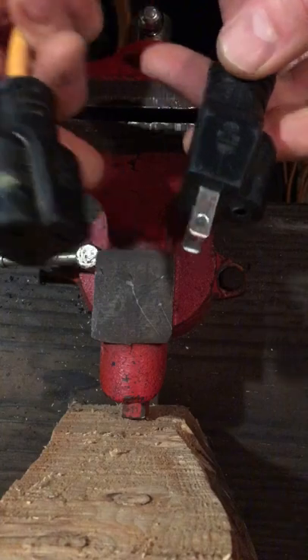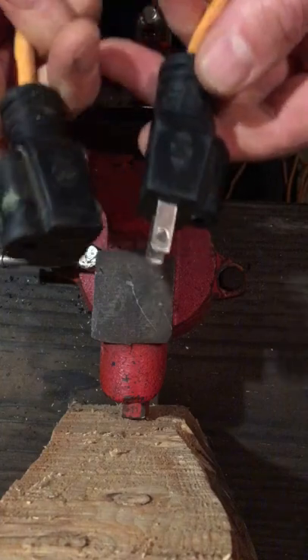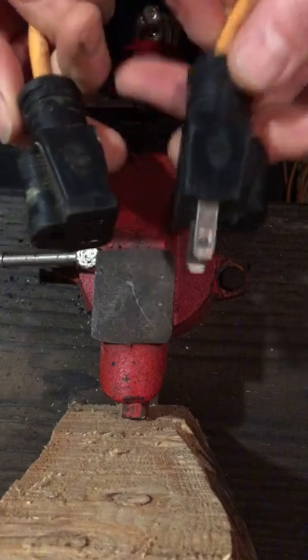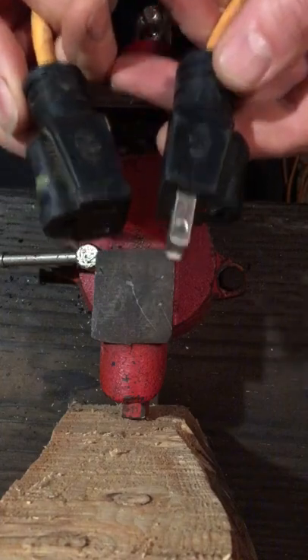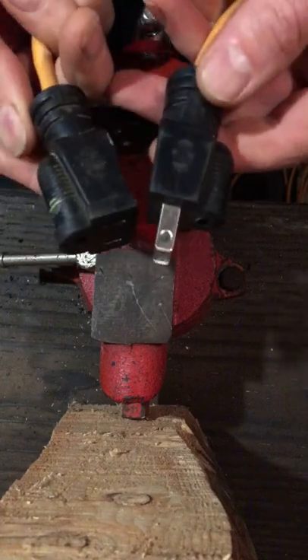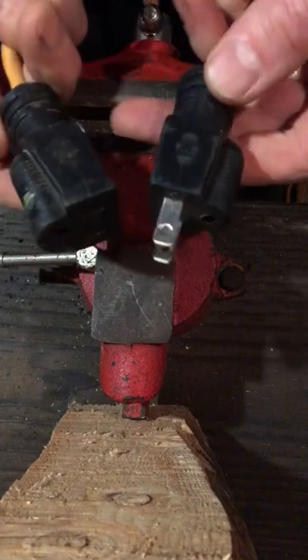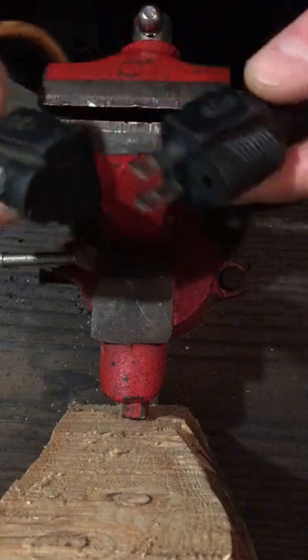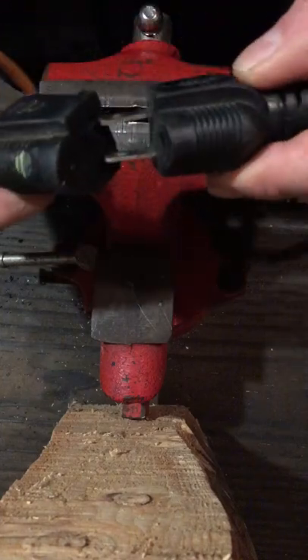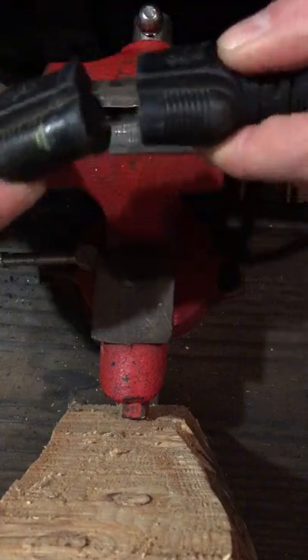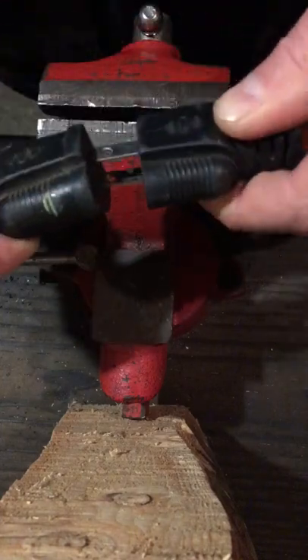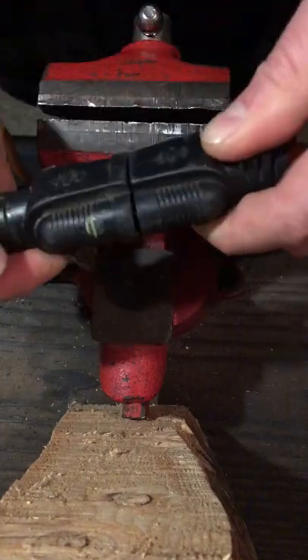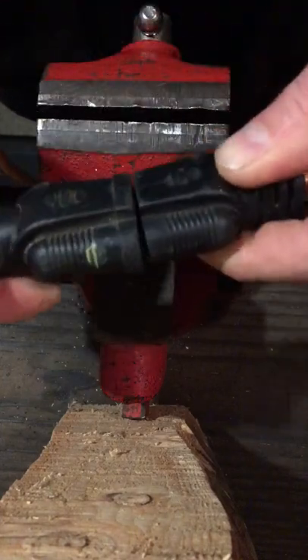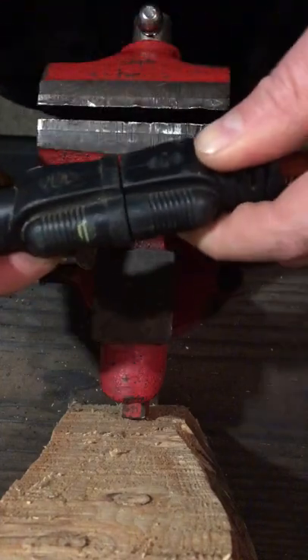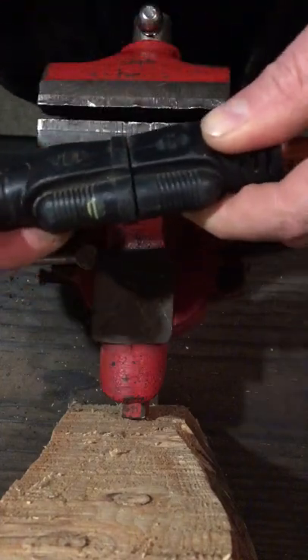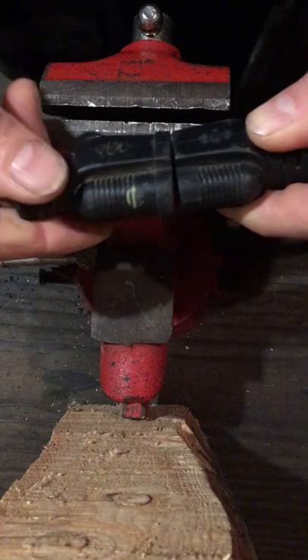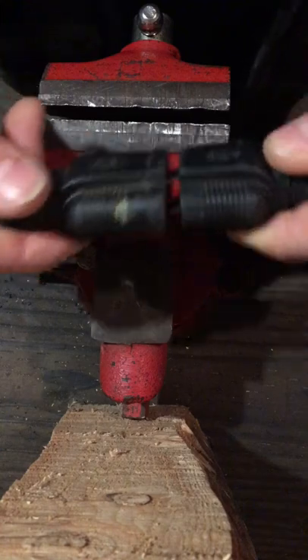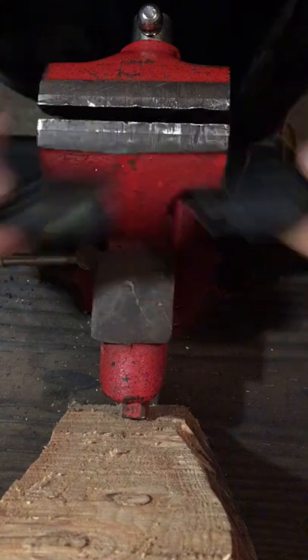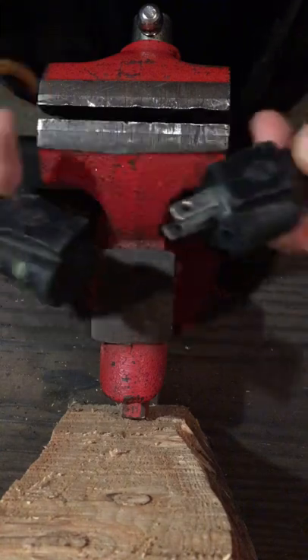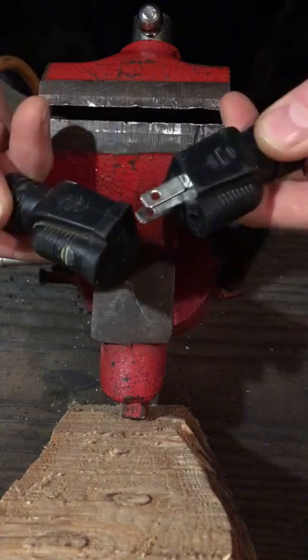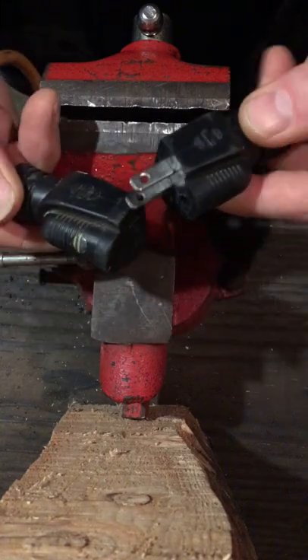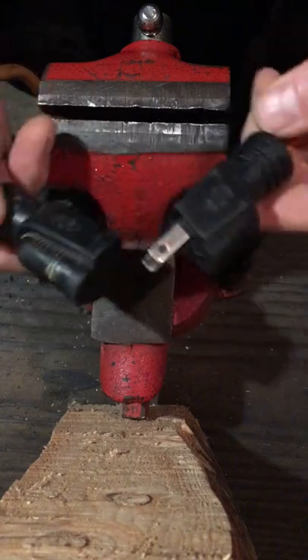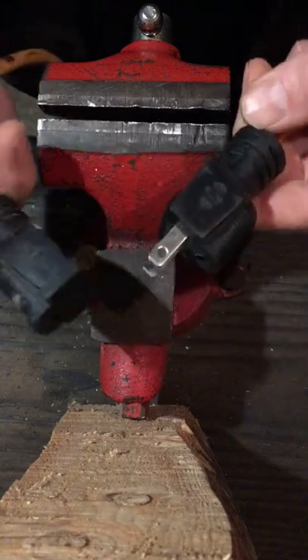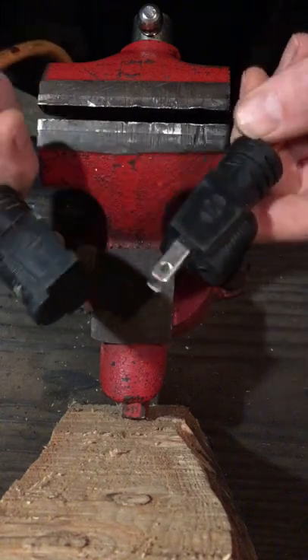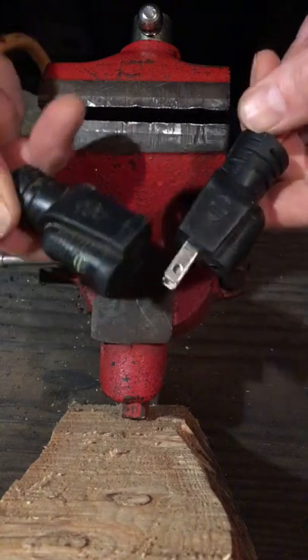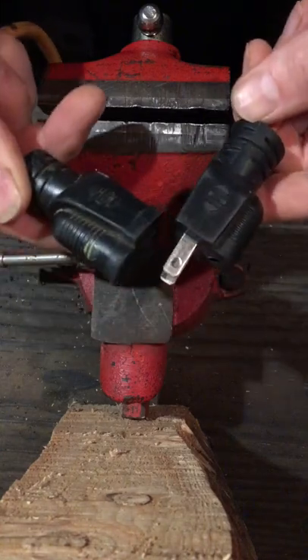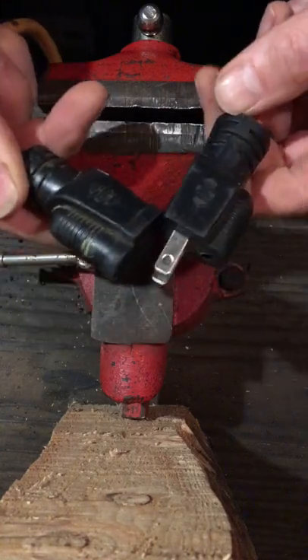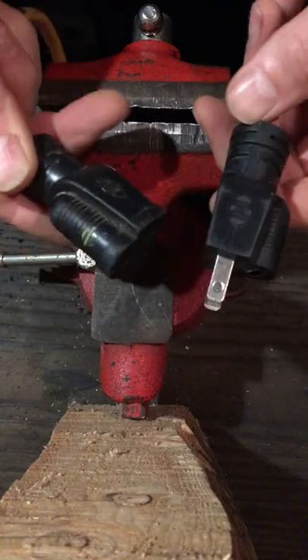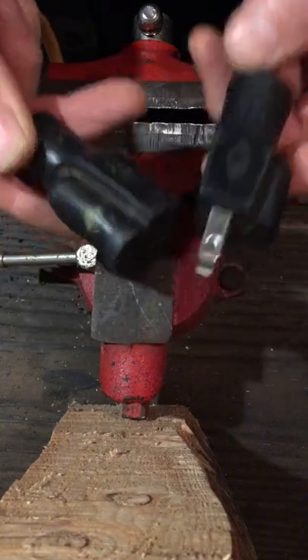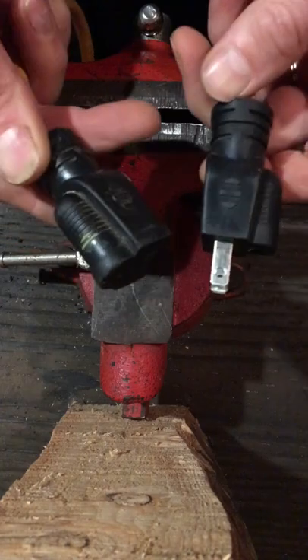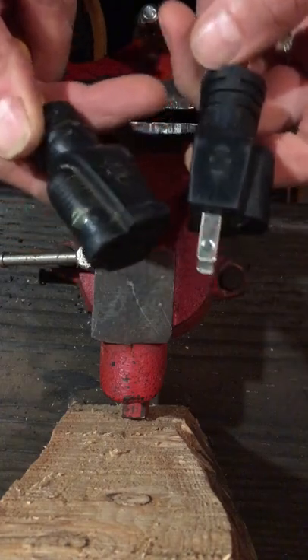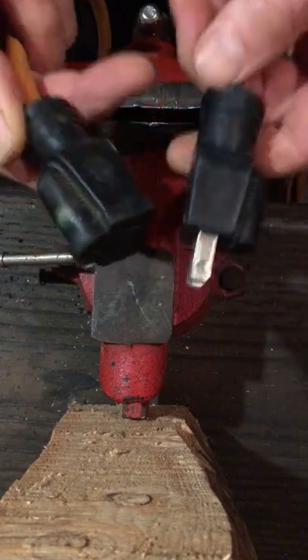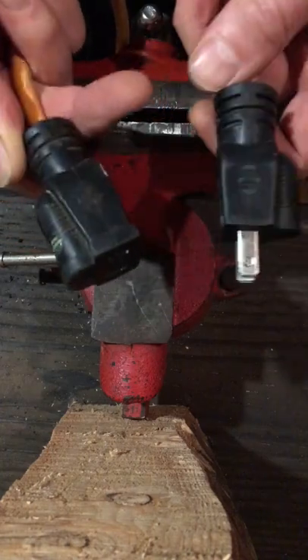Tired of being on the job and having your extension cords come apart on you while you're working? You go to tug on it and then it just pops apart? Well, one easy solution for that is just tie yourself a square knot or a reef knot.